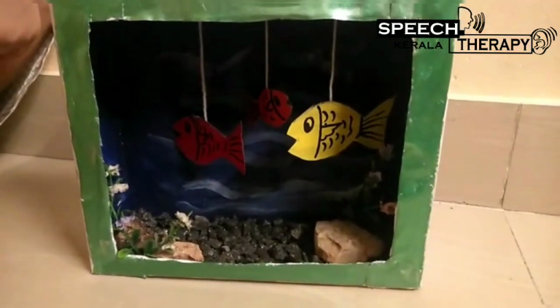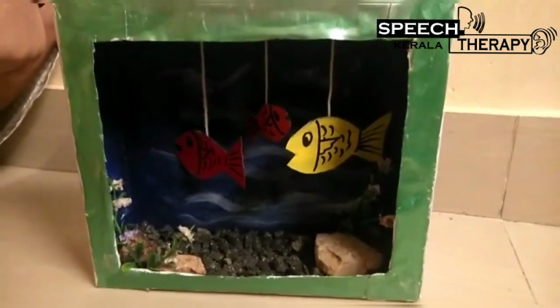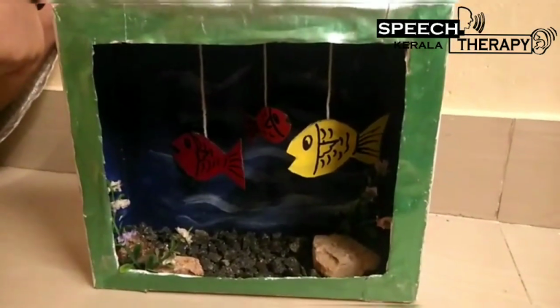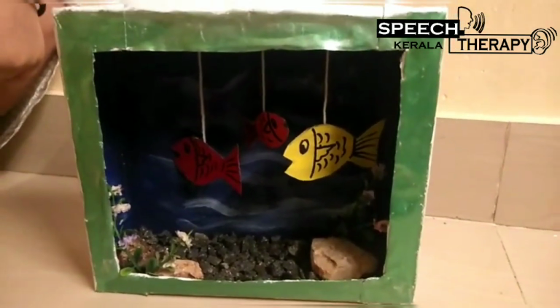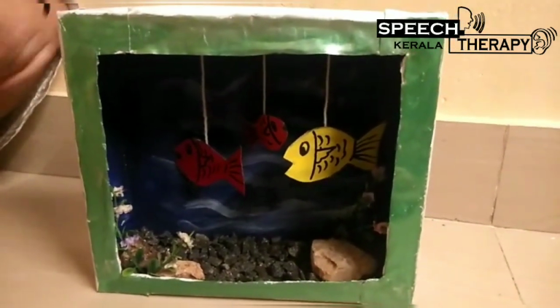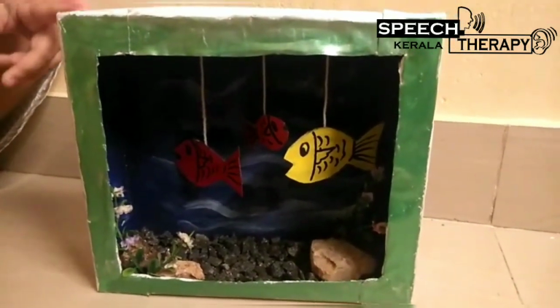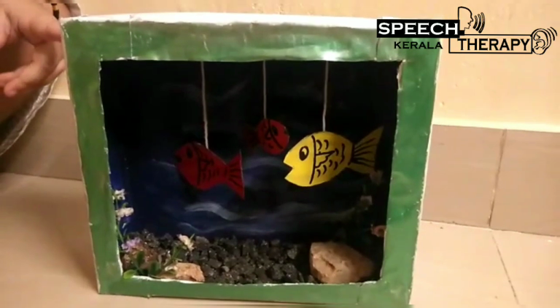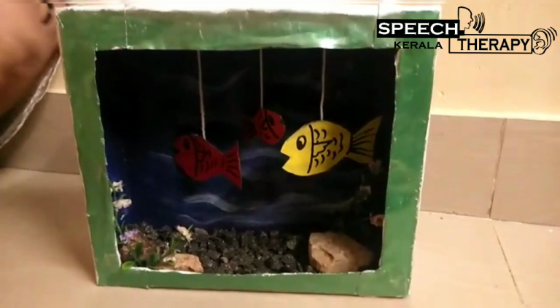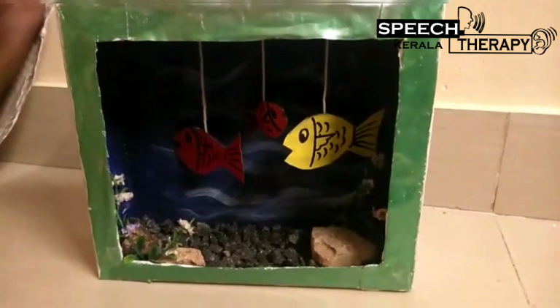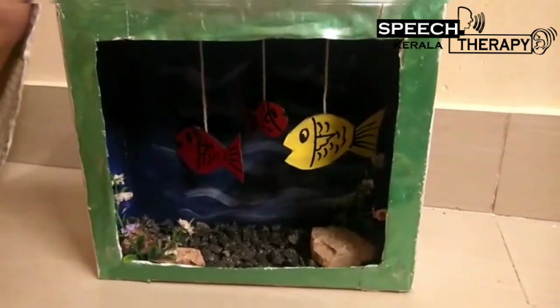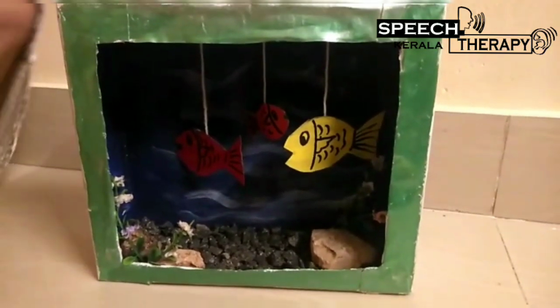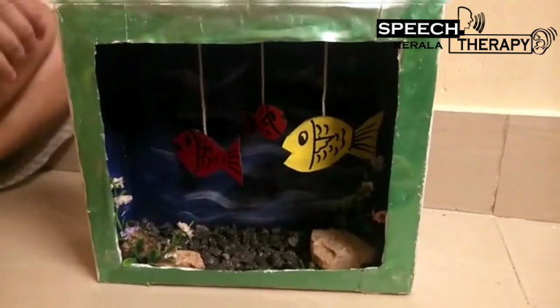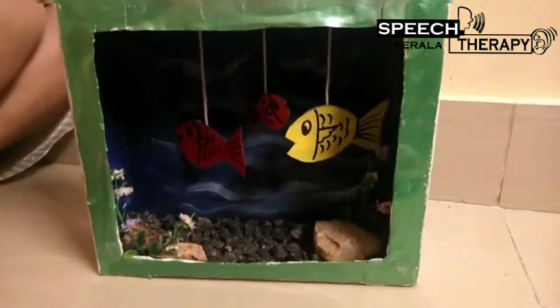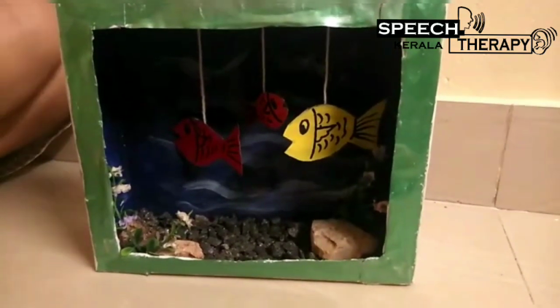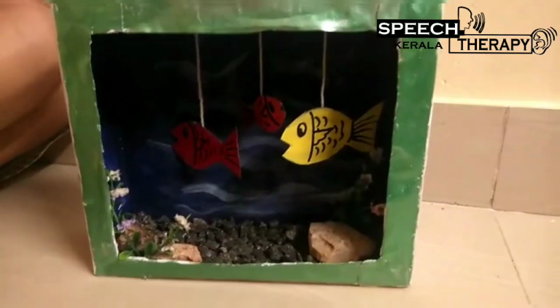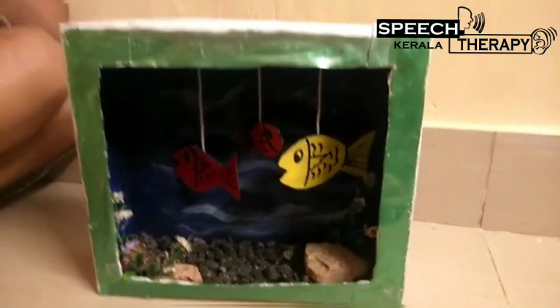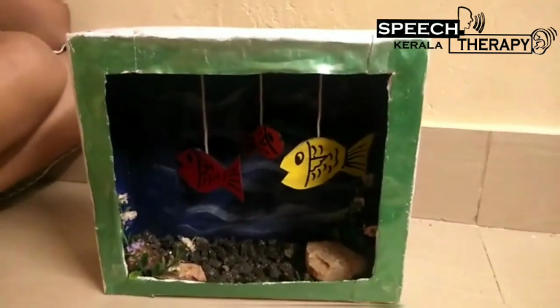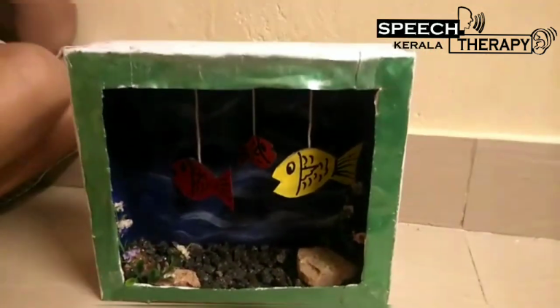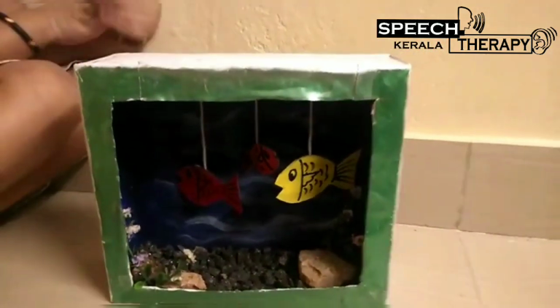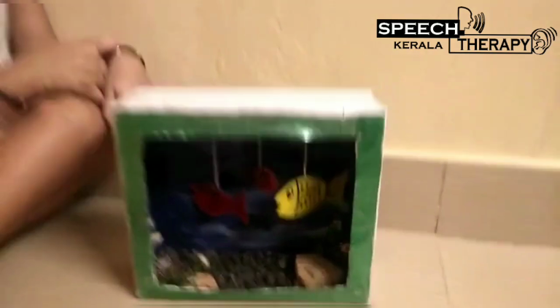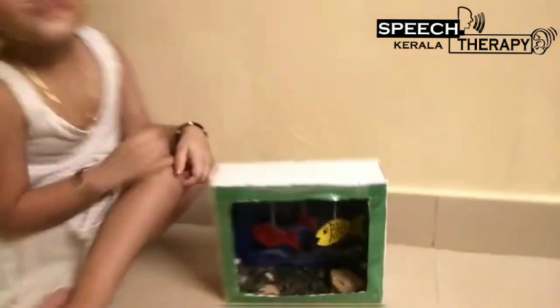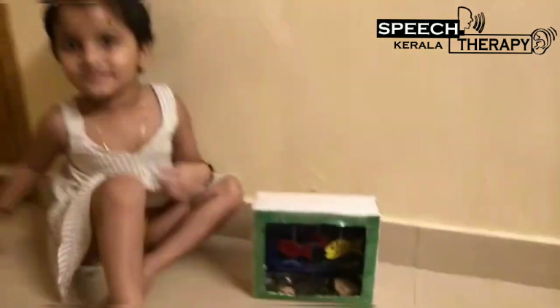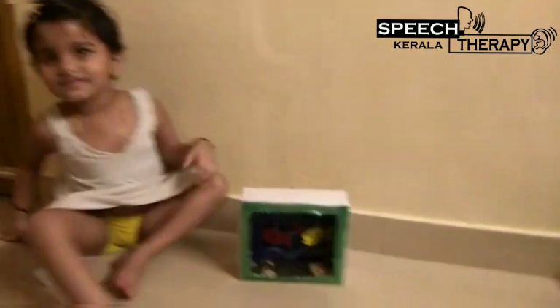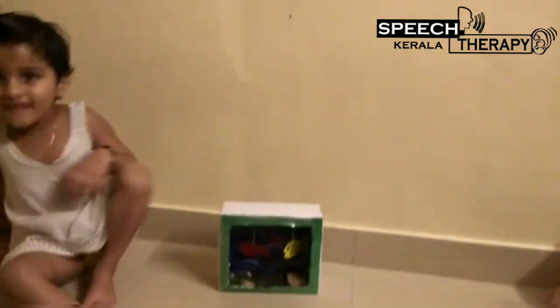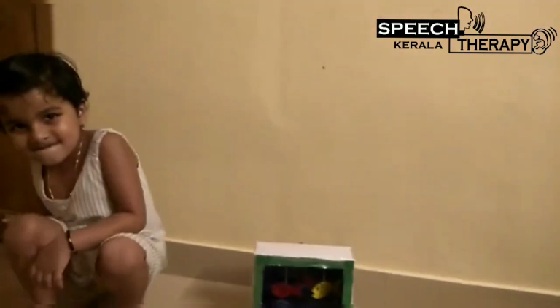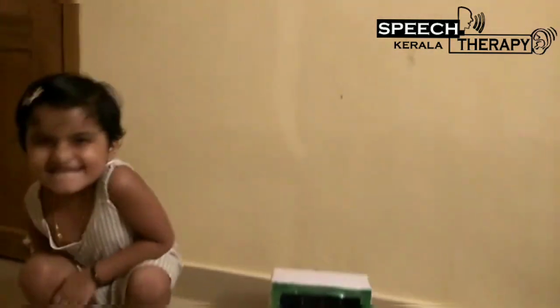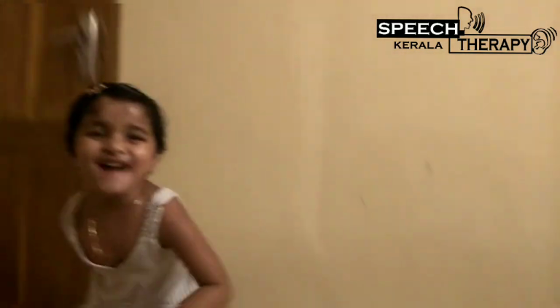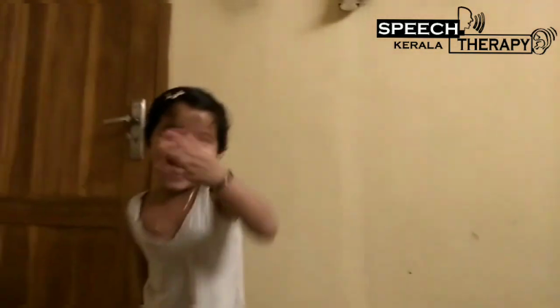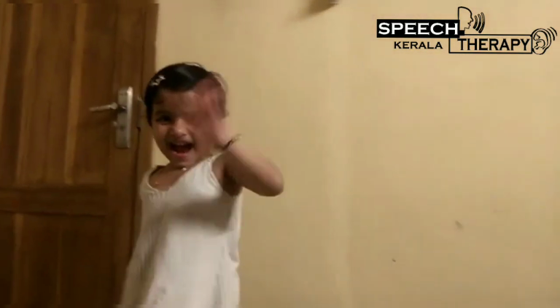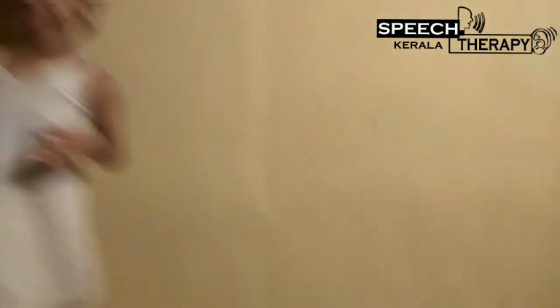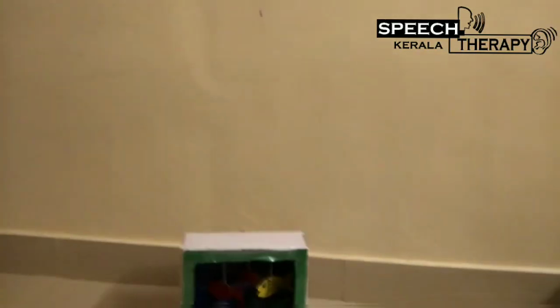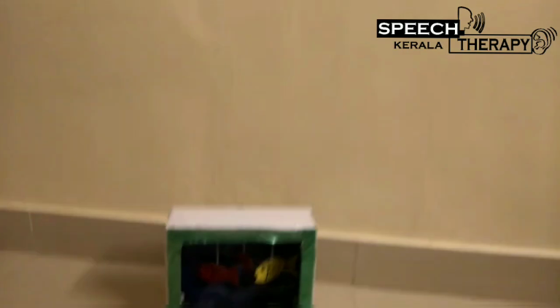We are going to the aquarium. We are going to the starfish. Okay, let it go. Bye! Okay, bye!